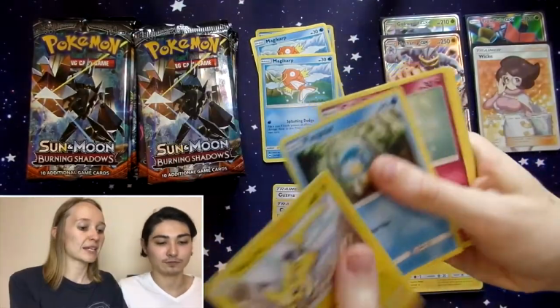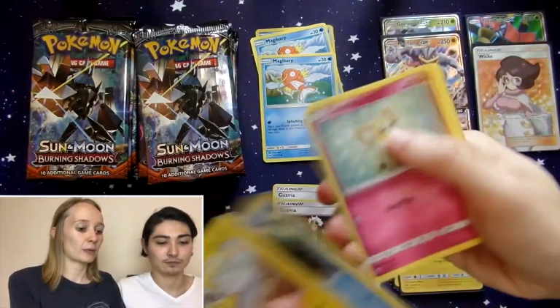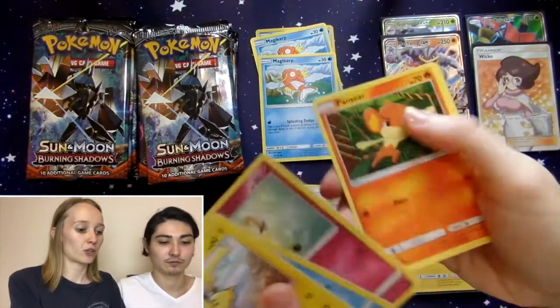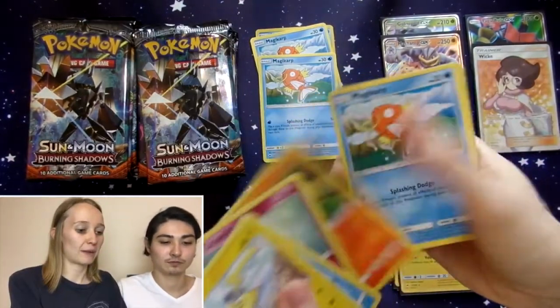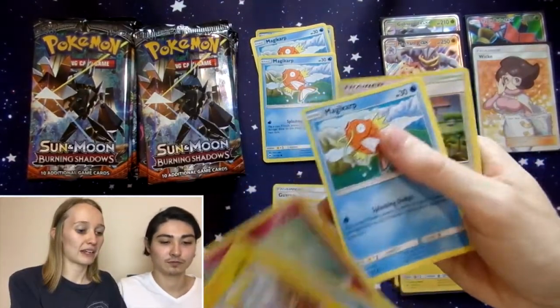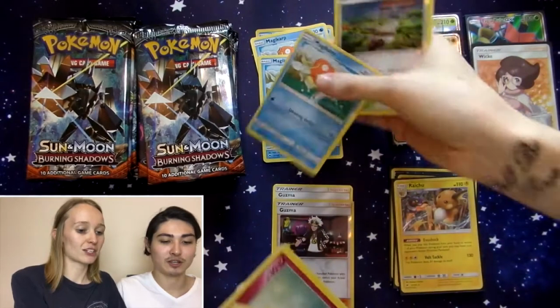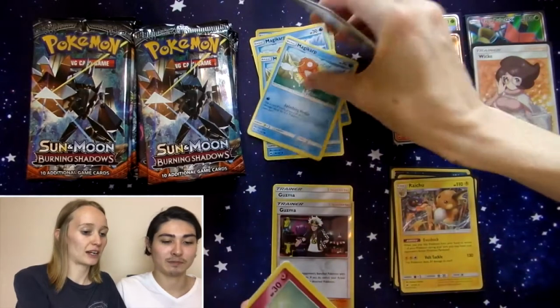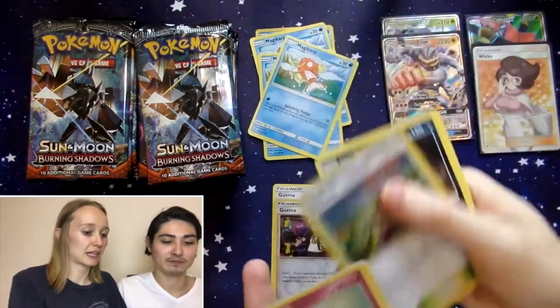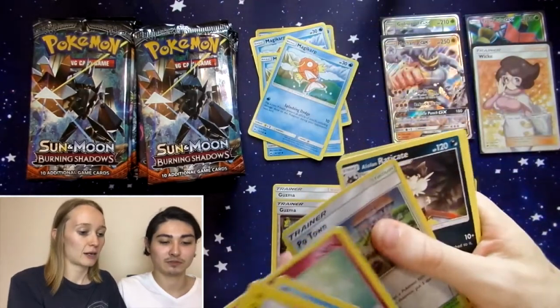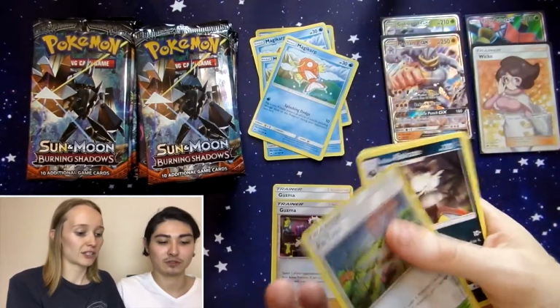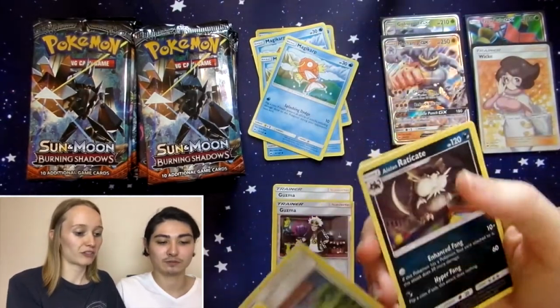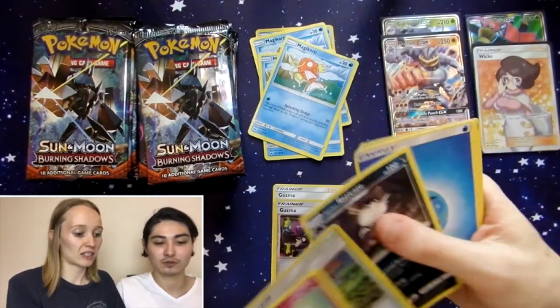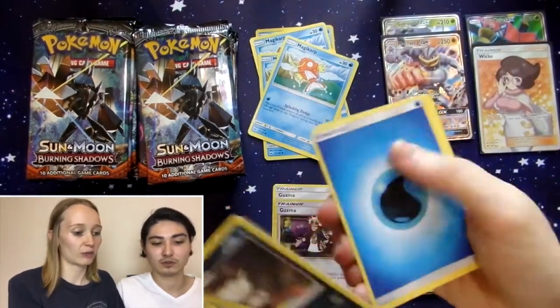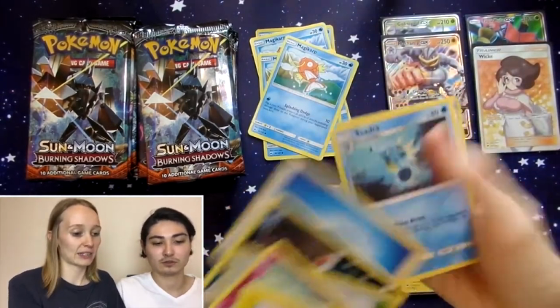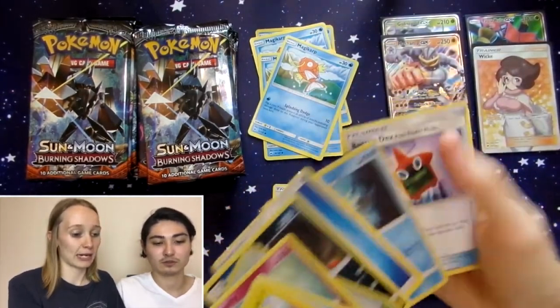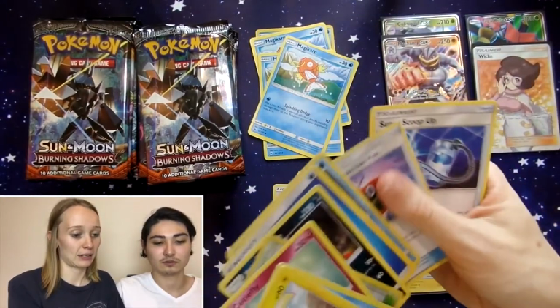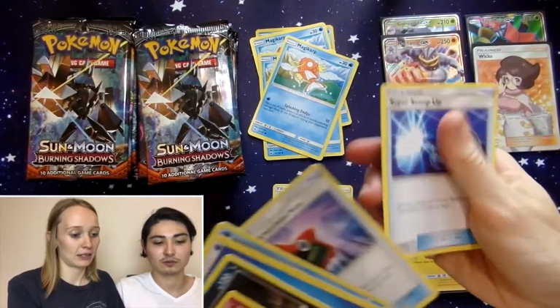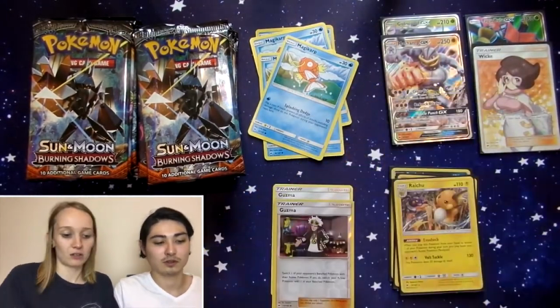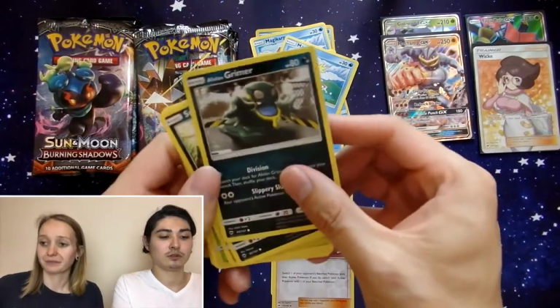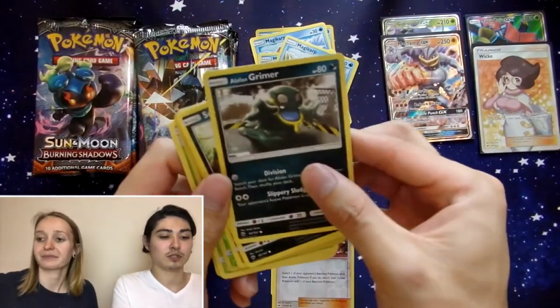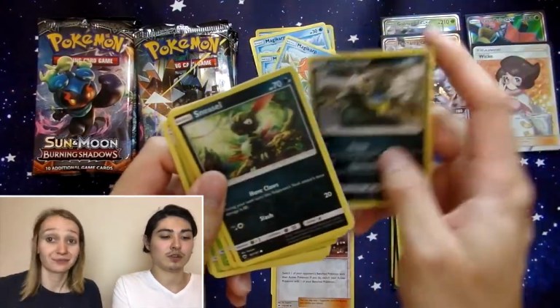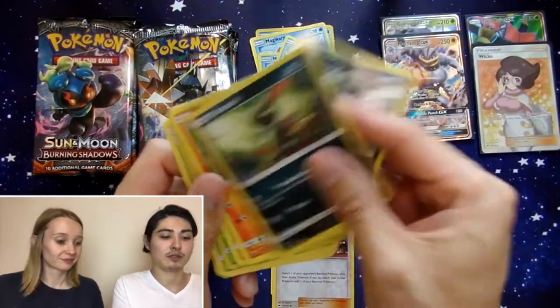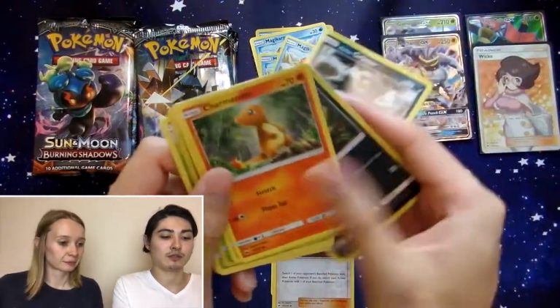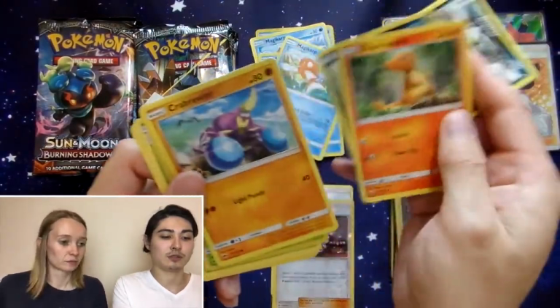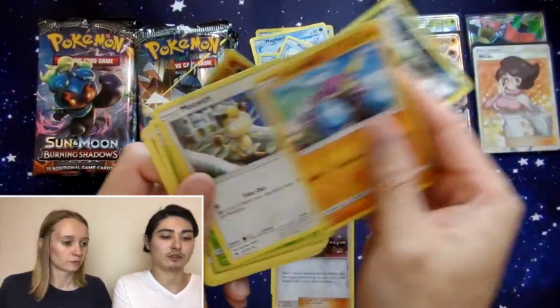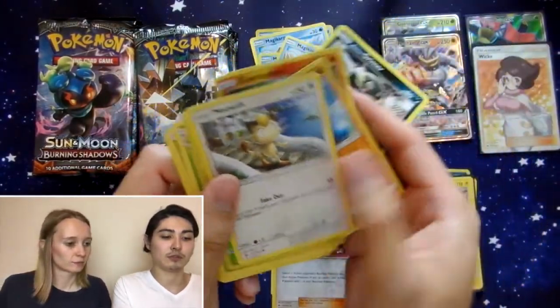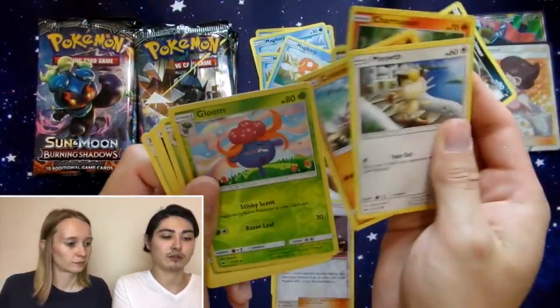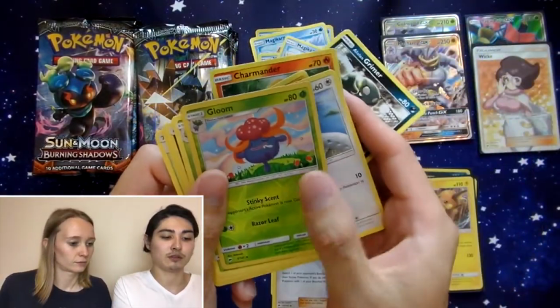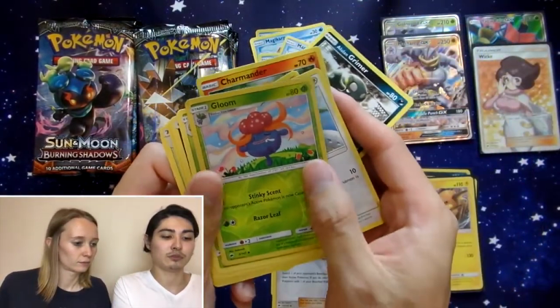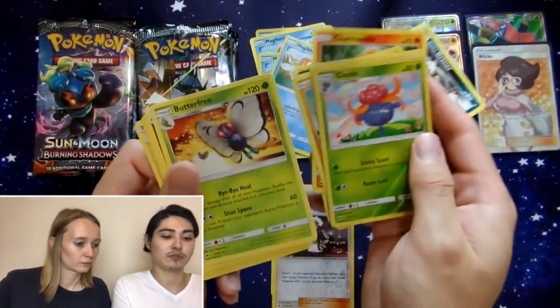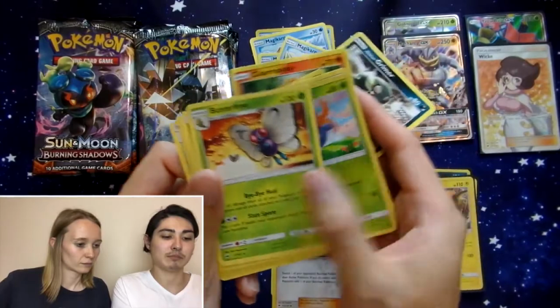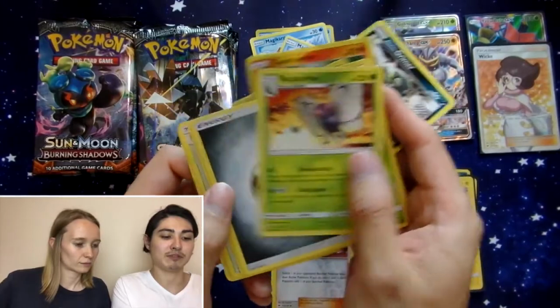Pikachu, Panpour, Cutiefly, Pansear — Magikarp for the stack. Poke Town Reverse. Alola Exeggutor is the rare — nothing good there. Grimer, Sneasel, Charmander, Crabrawler, Meowth — Gloom is the reverse and a Butterfree. Bye-bye Butterfree!